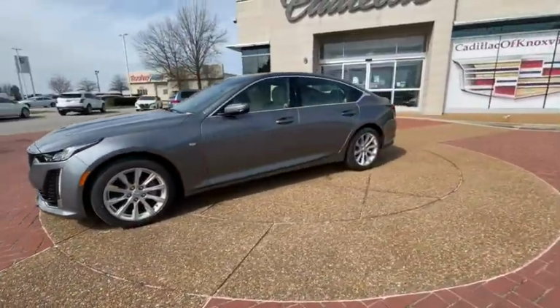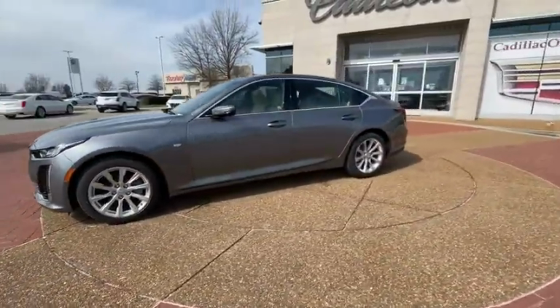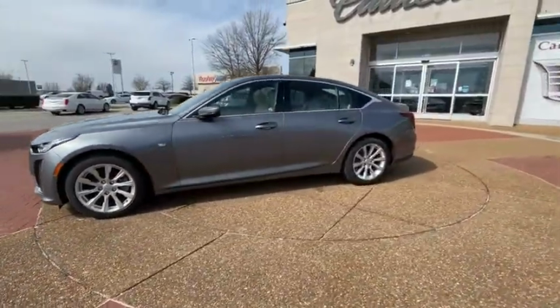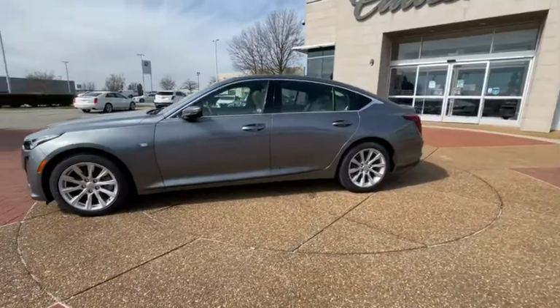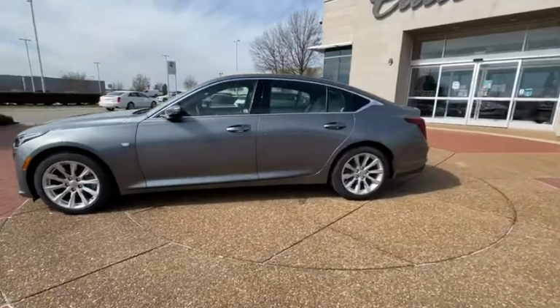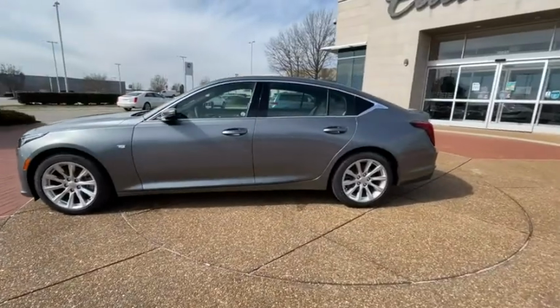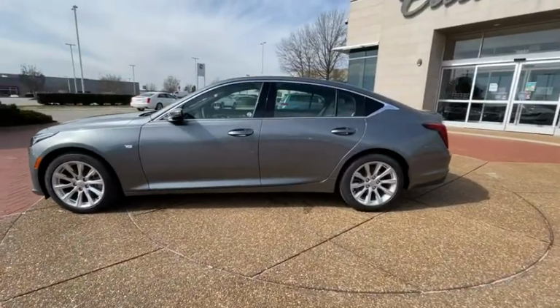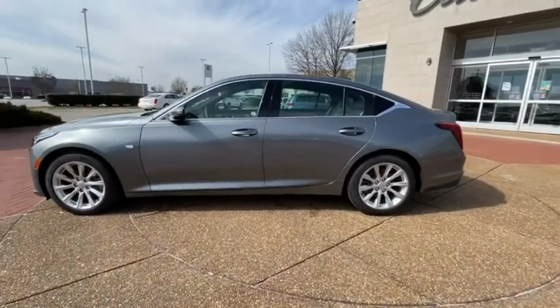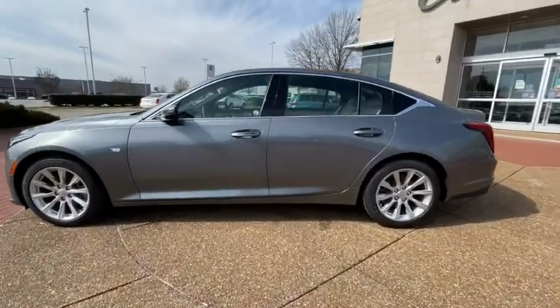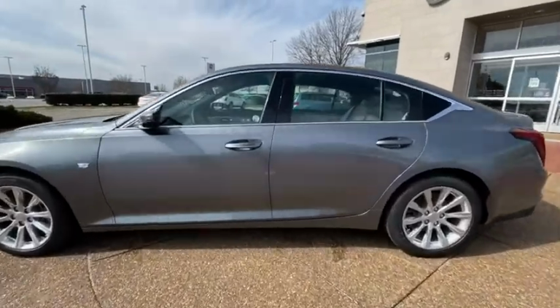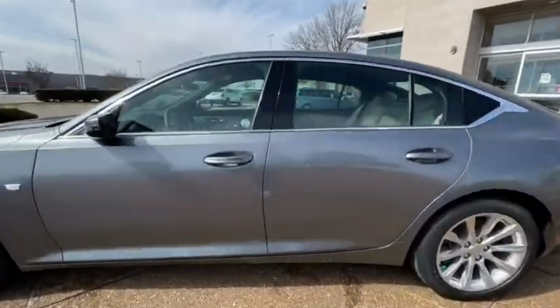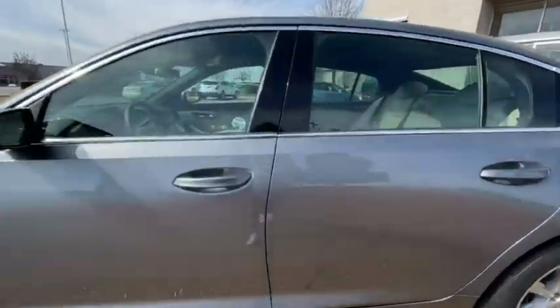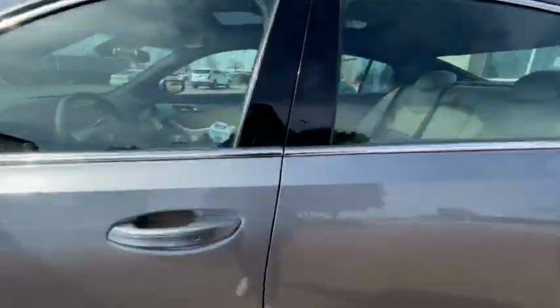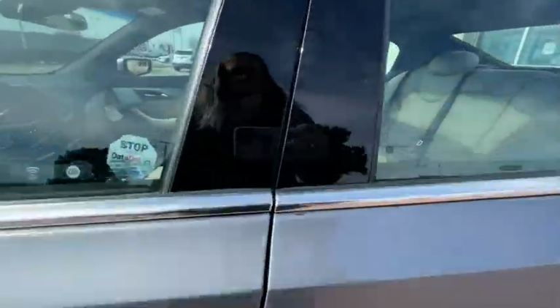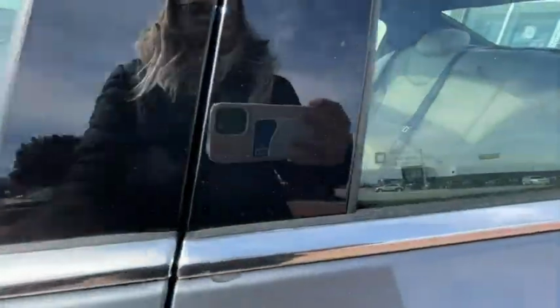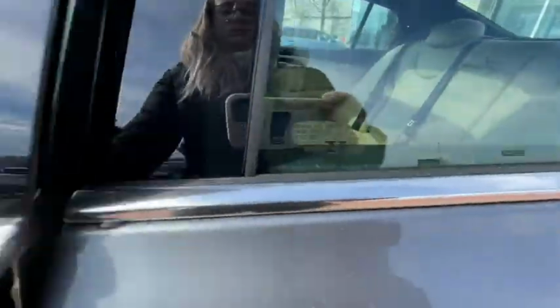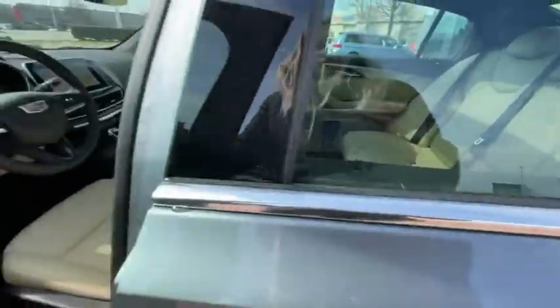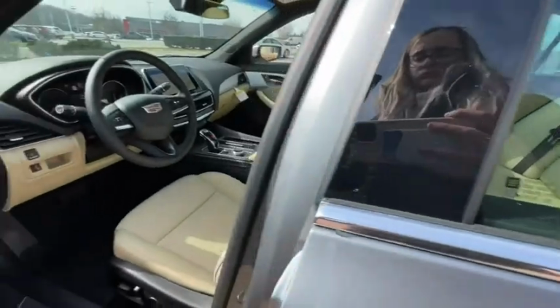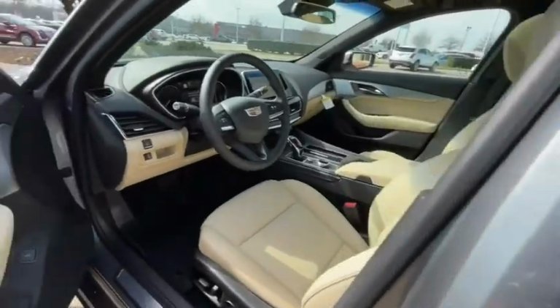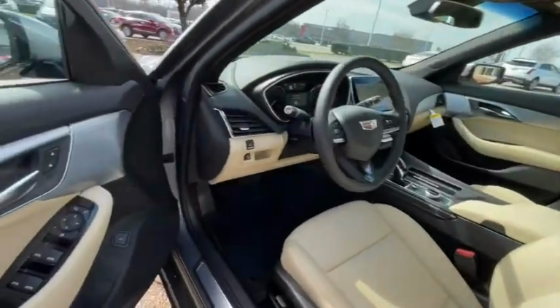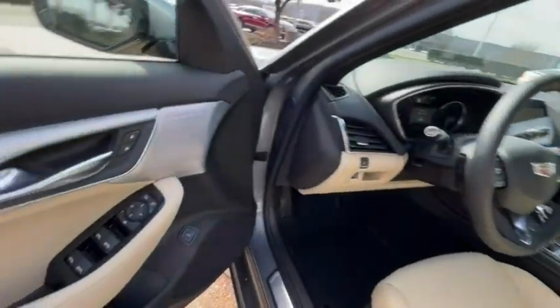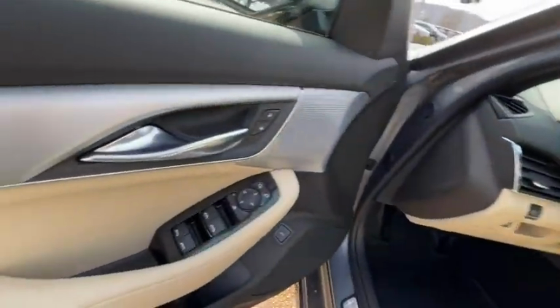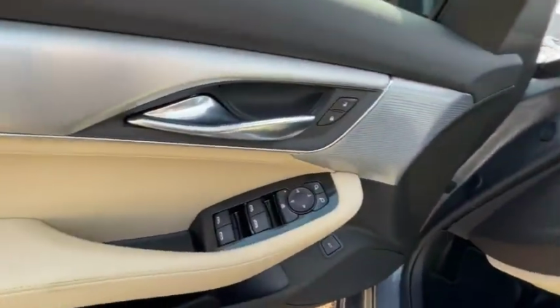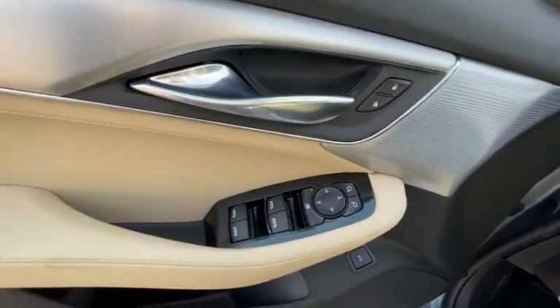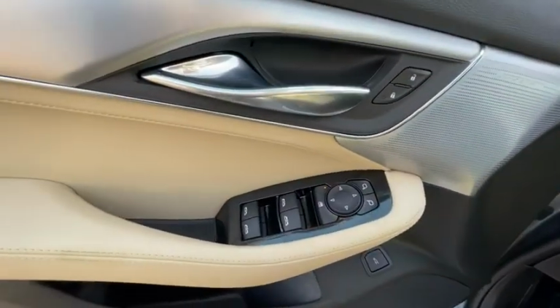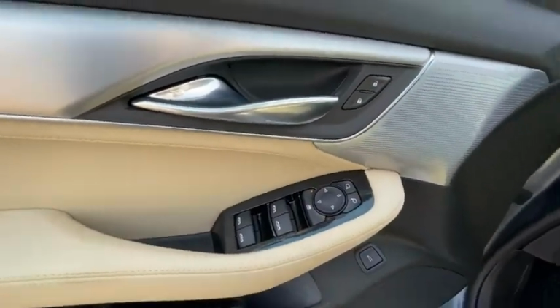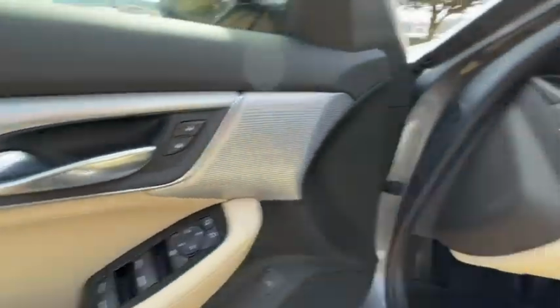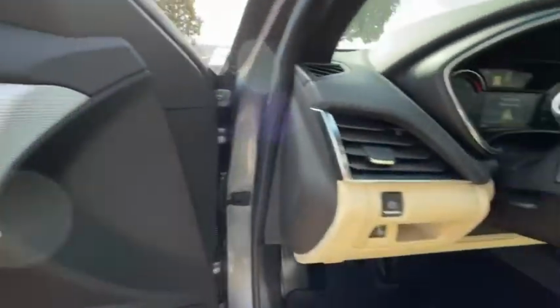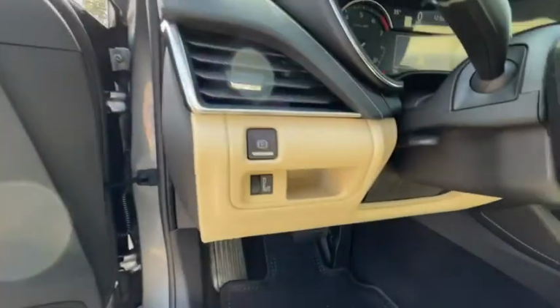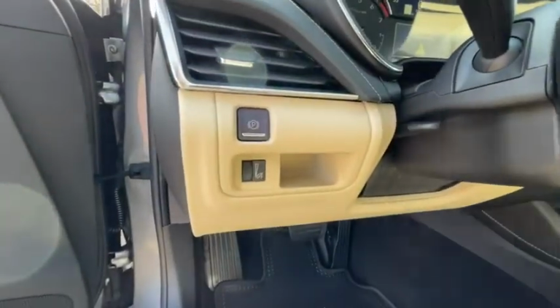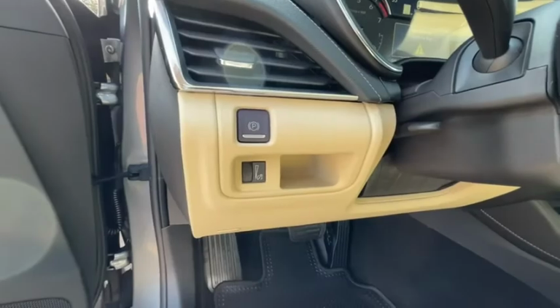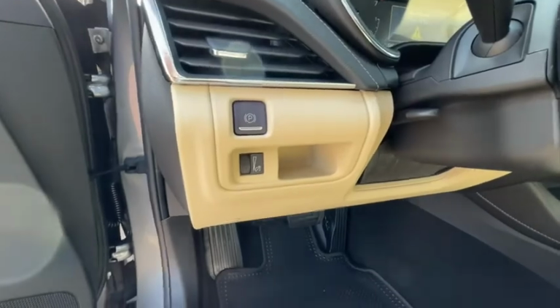Power passenger seat, backup camera, anti-lock braking system, power driver's seat, remote engine start, Bluetooth, leather-wrapped steering wheel, power steering, adjustable steering wheel, ABS four-wheel.